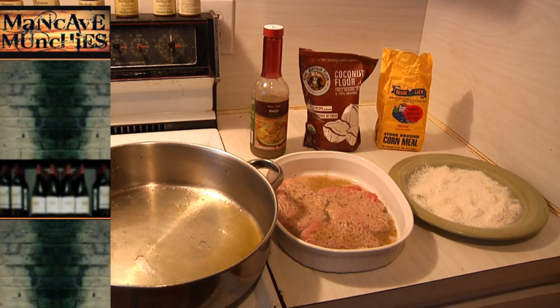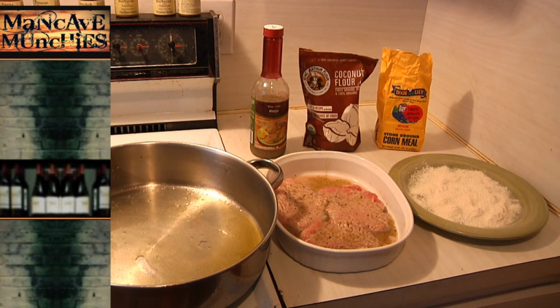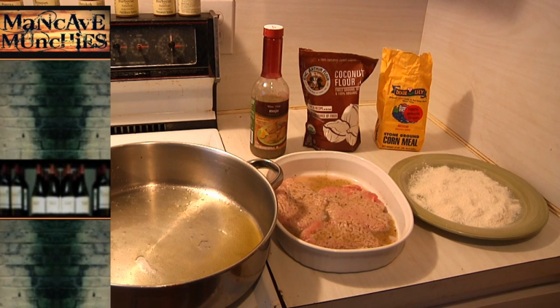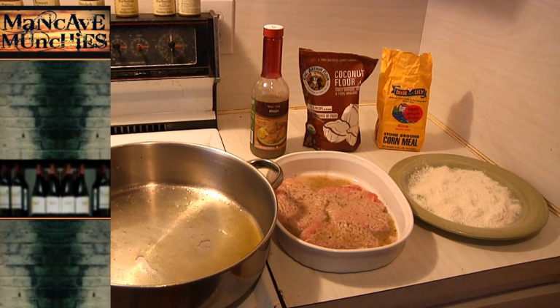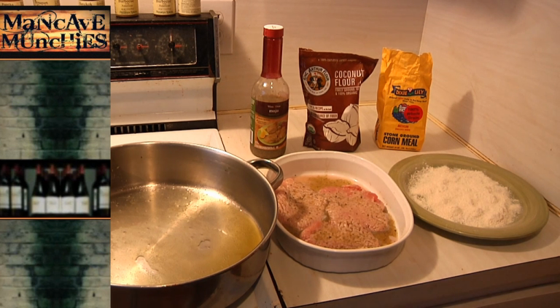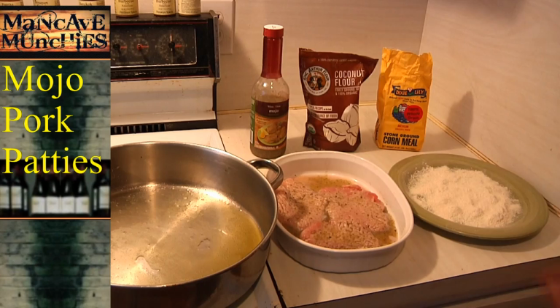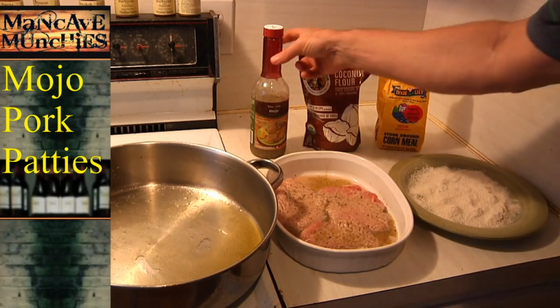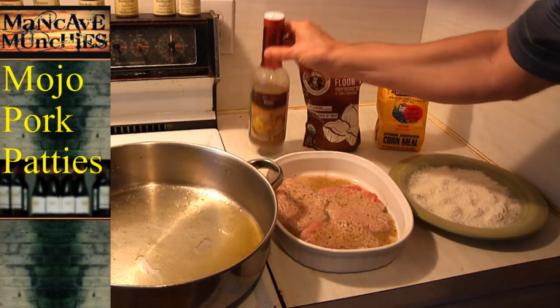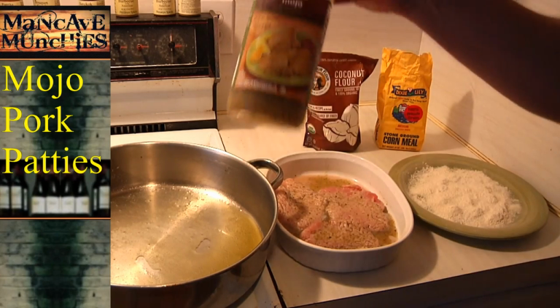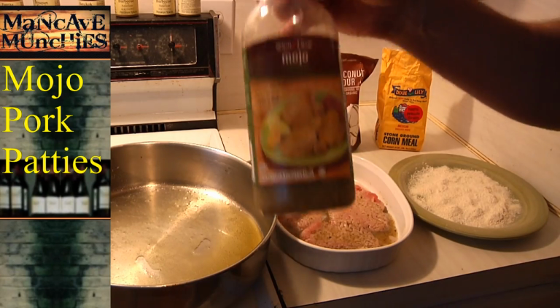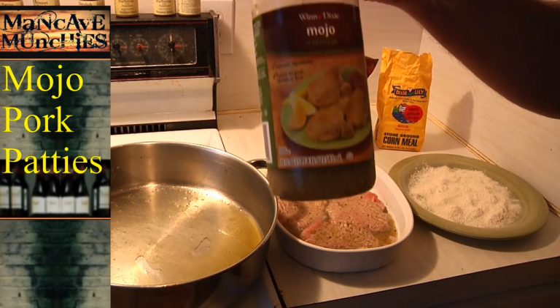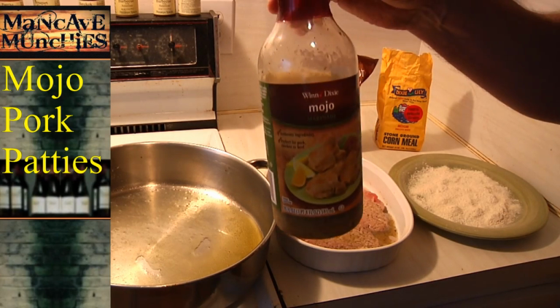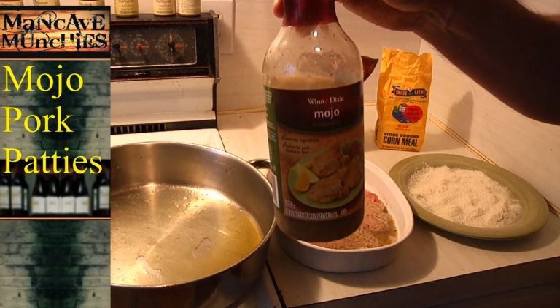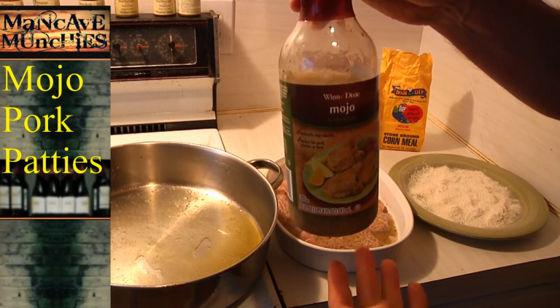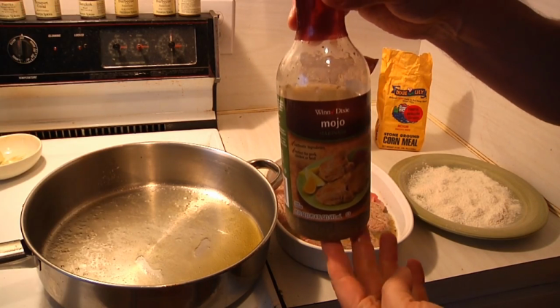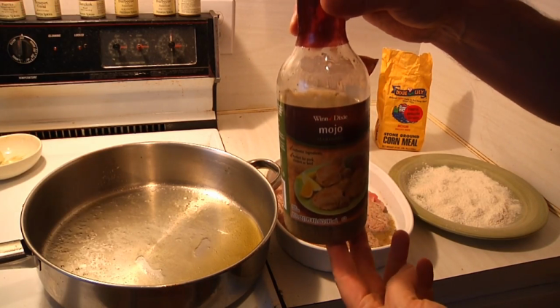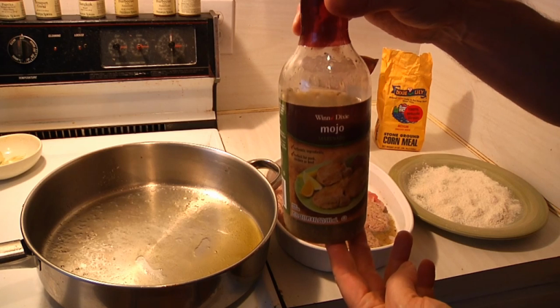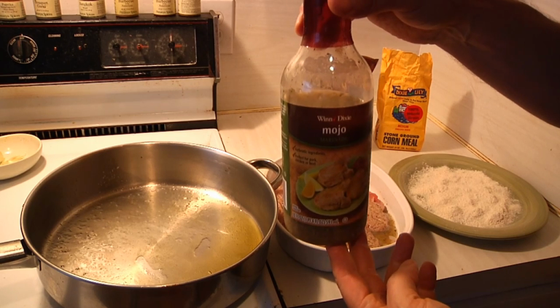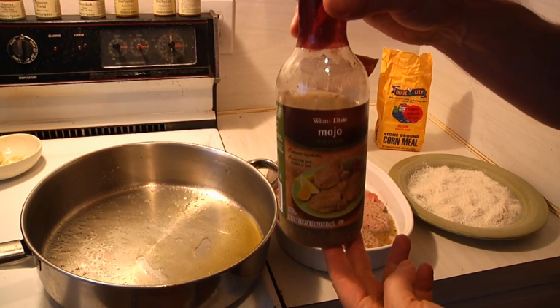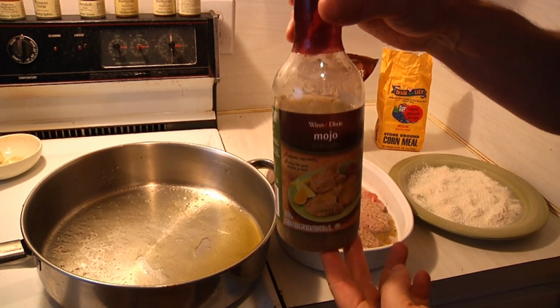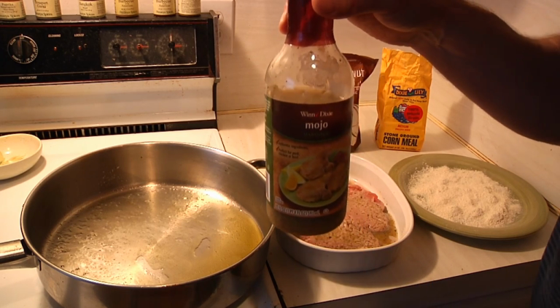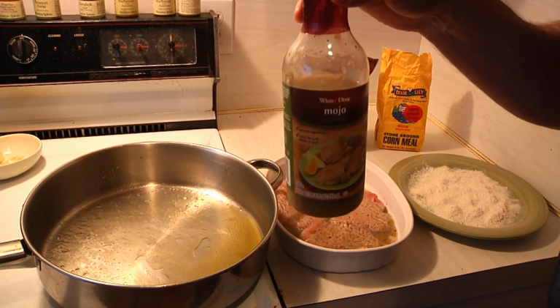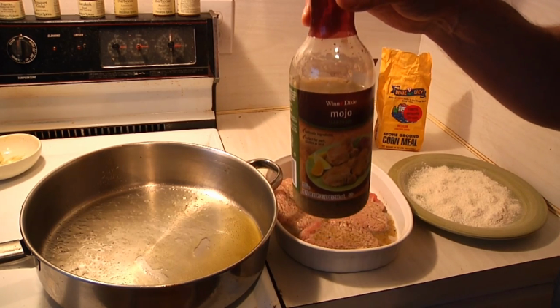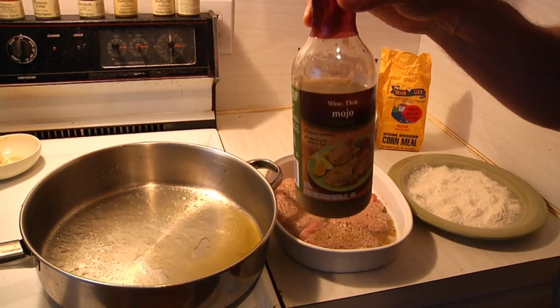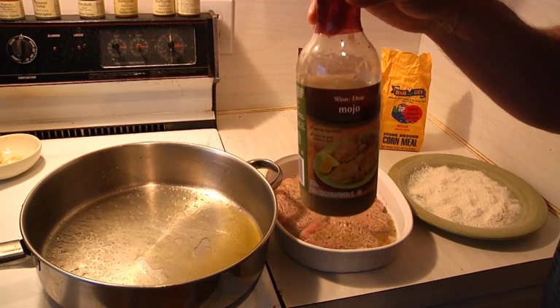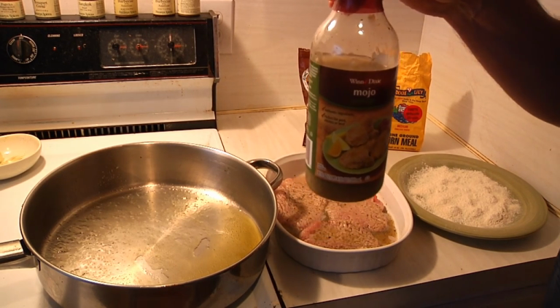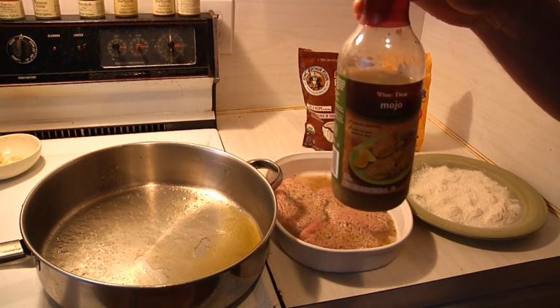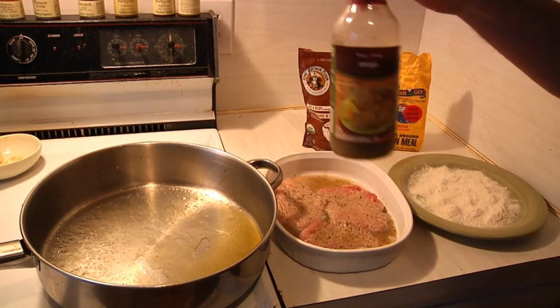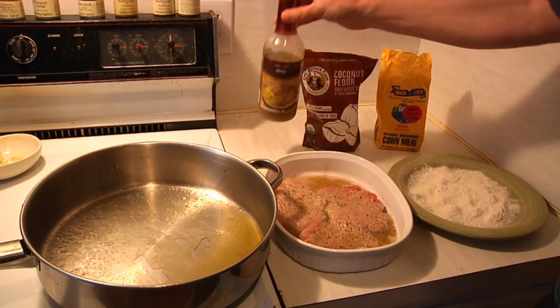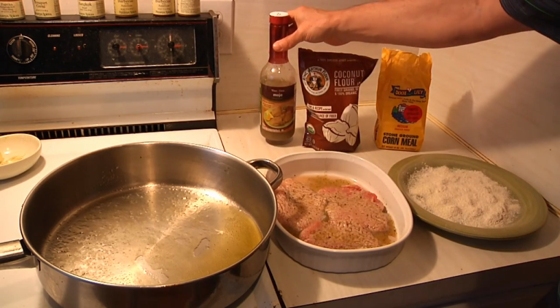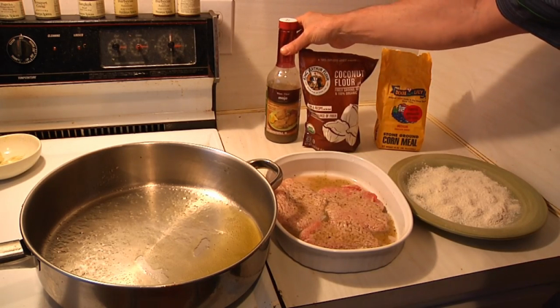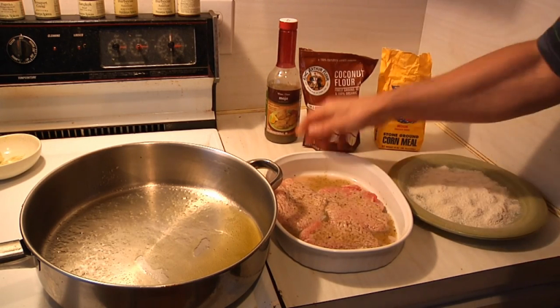You've heard of getting your mojo on — well today I'm going to show you how to get your mojo on, as in mojo sauce, which is a key ingredient in a lot of Cuban recipes. What I'm going to do is show you how to take this sauce and make some really killer pork.